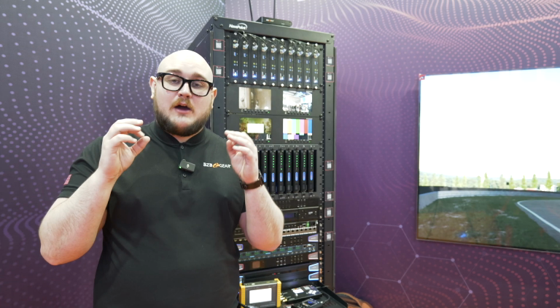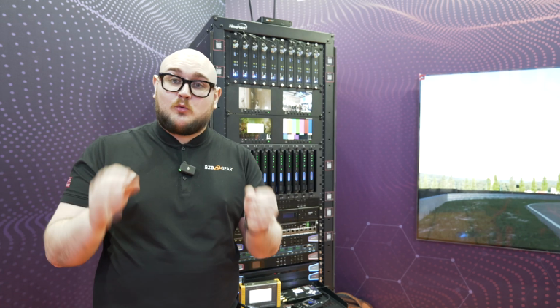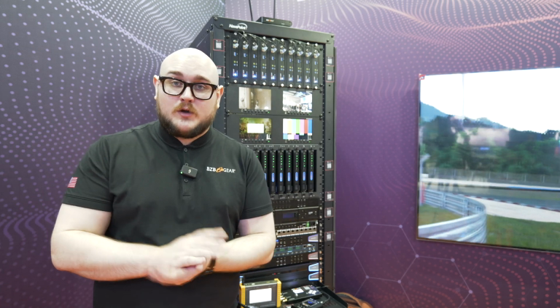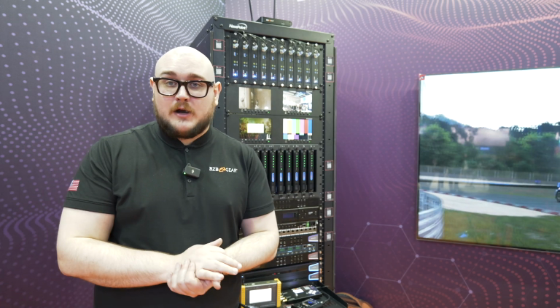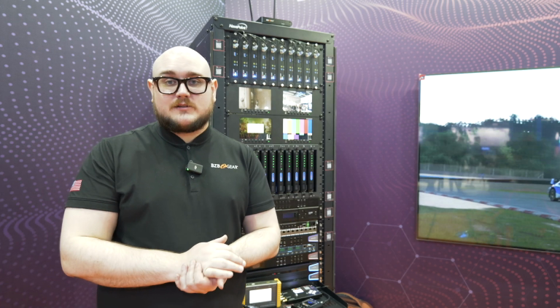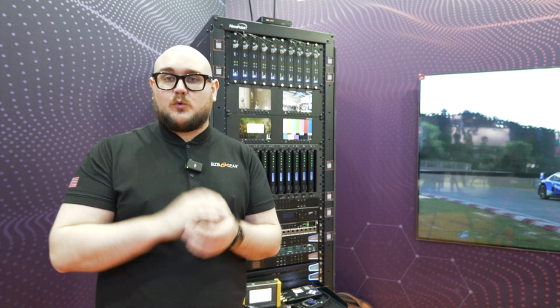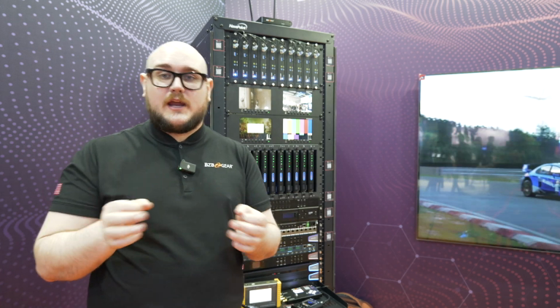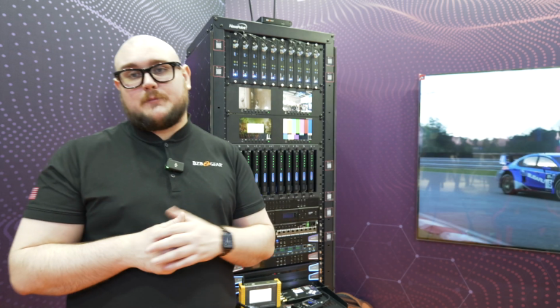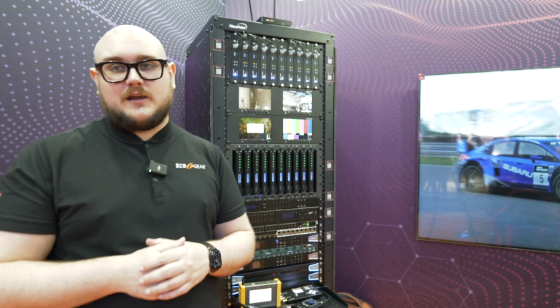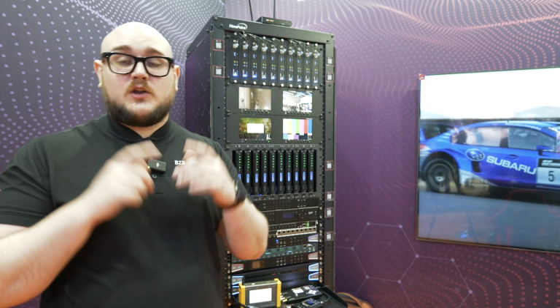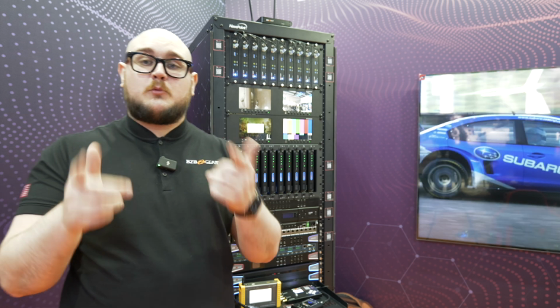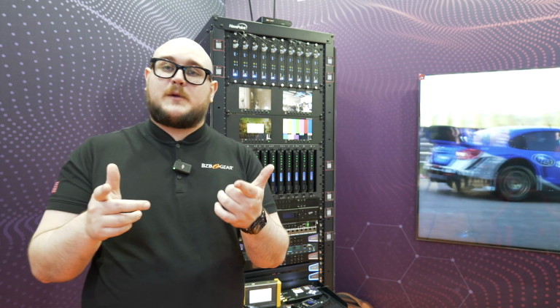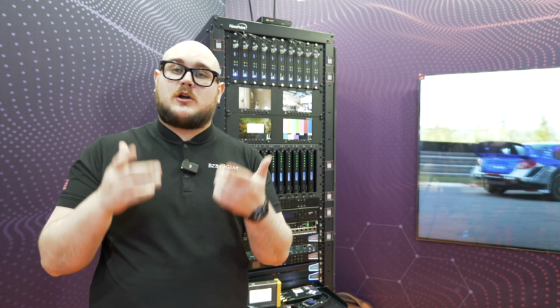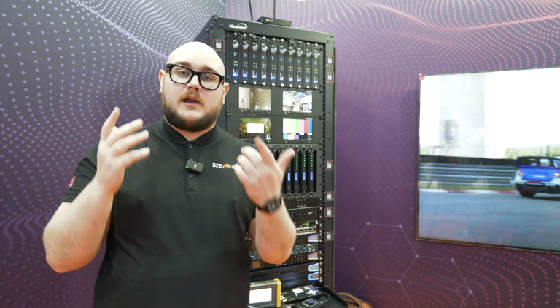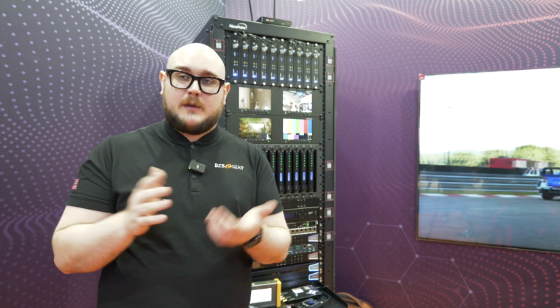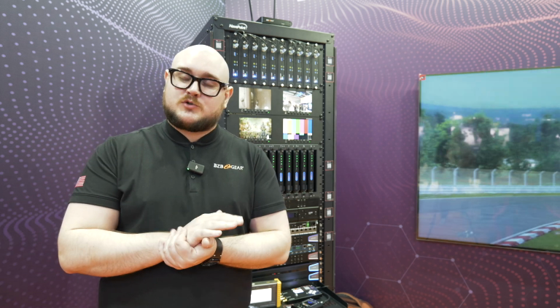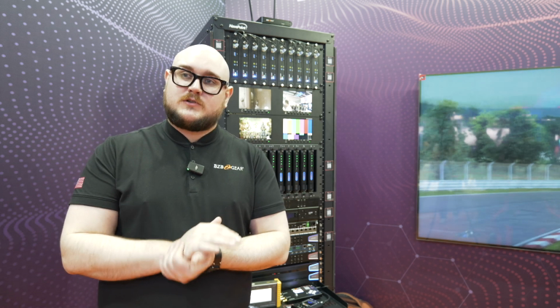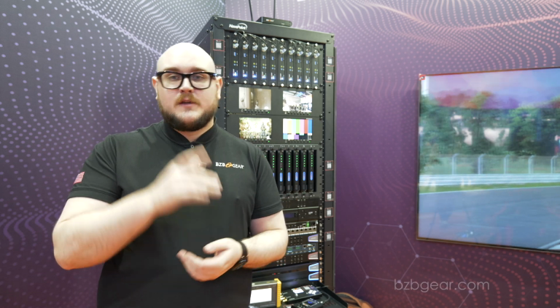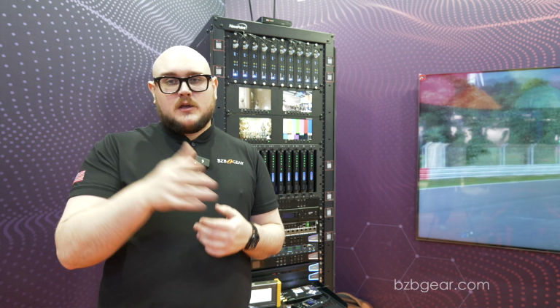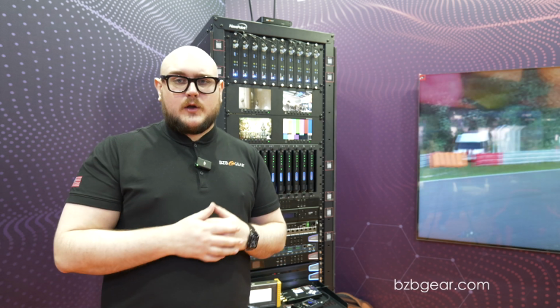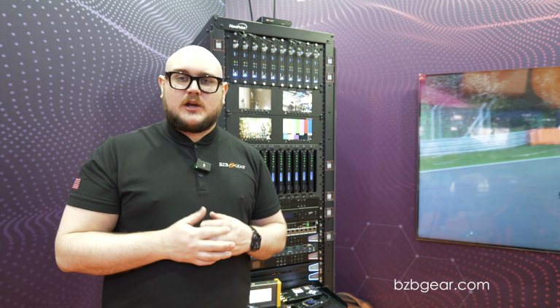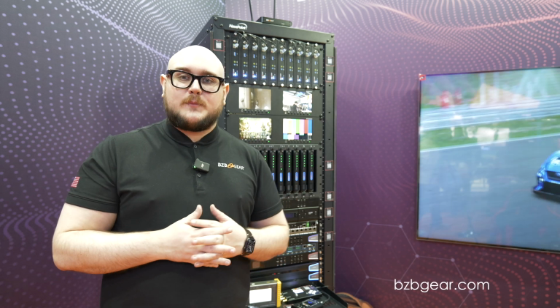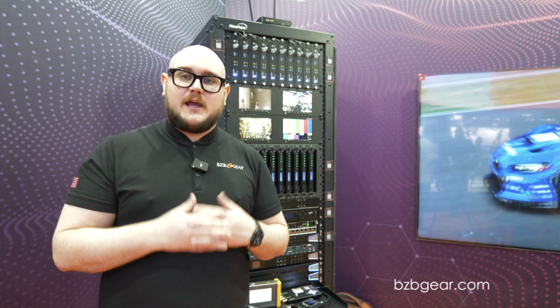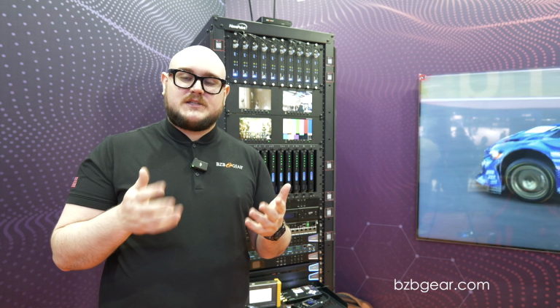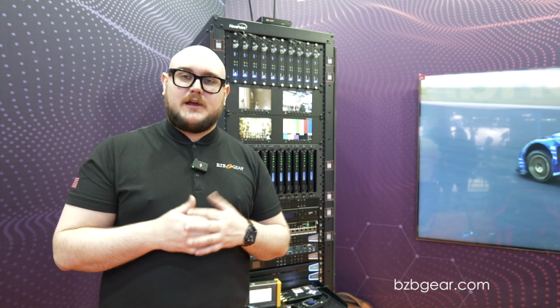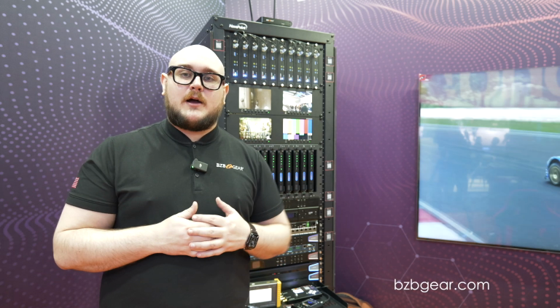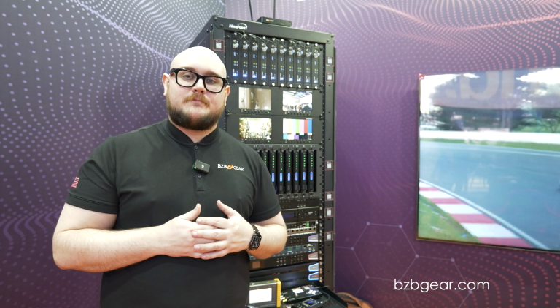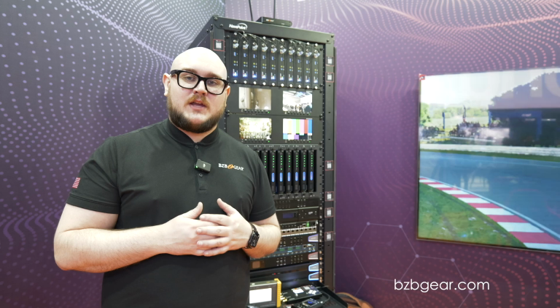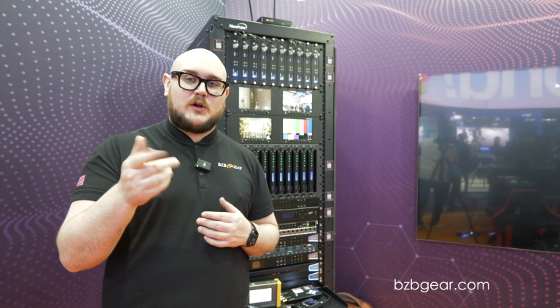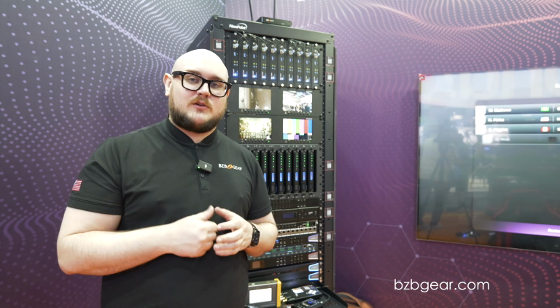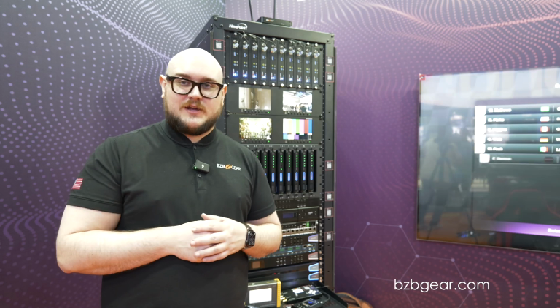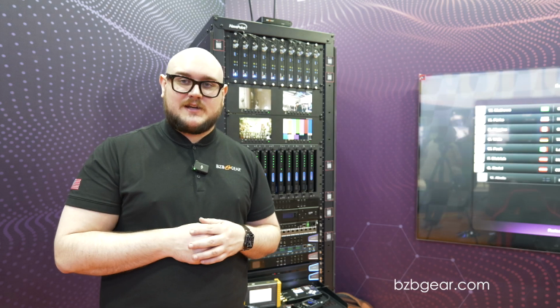Awesome product — like I said, it's now an award-winning product, so we're really happy about that. If you need more information on 8K matrix switchers, go ahead and check out our website at bzbgear.com. Thank you for watching — we'll see you guys next time.